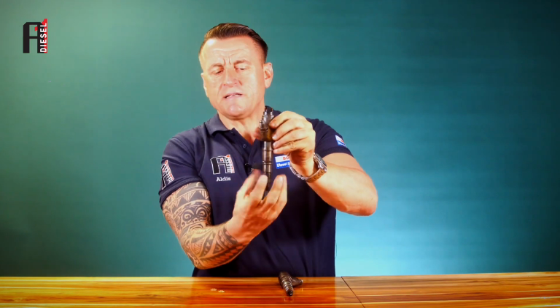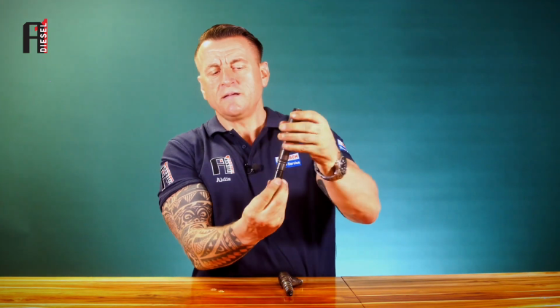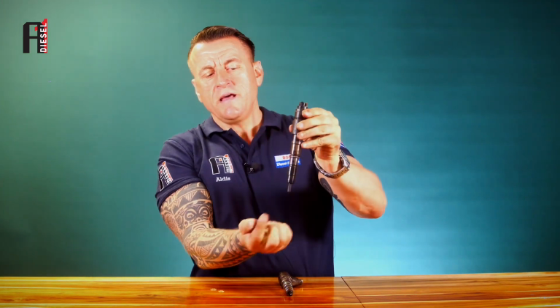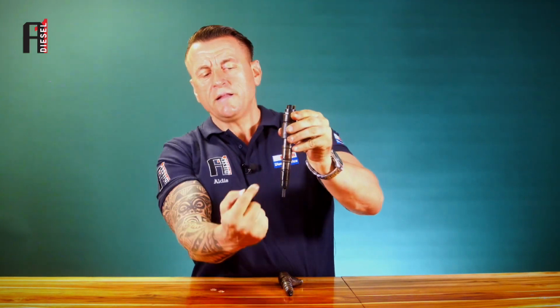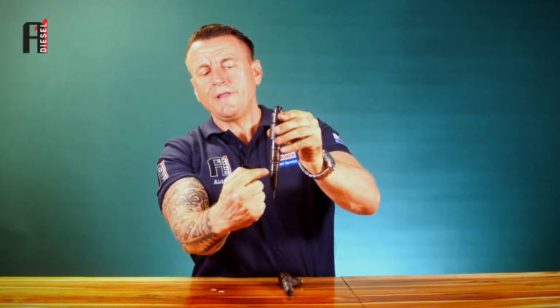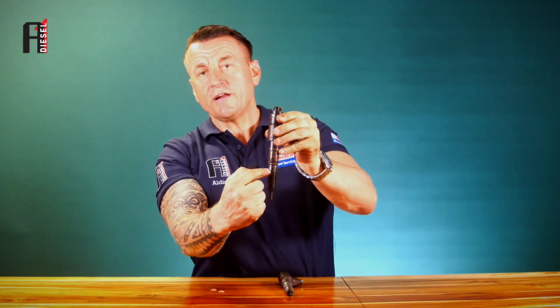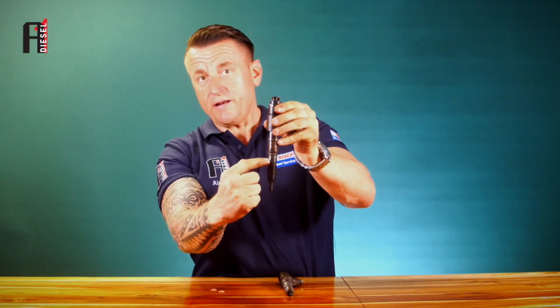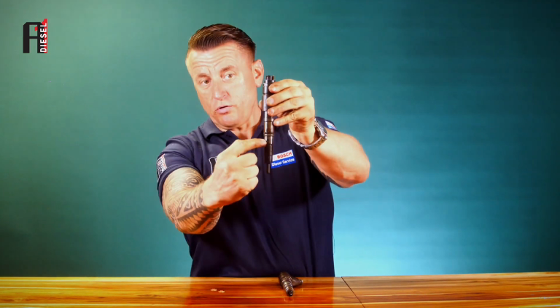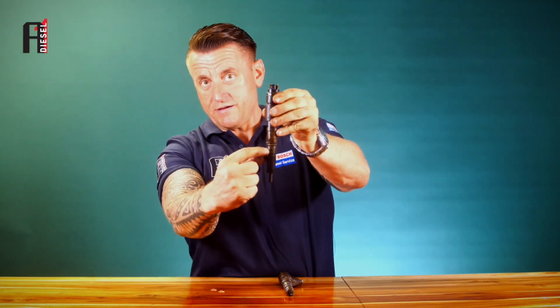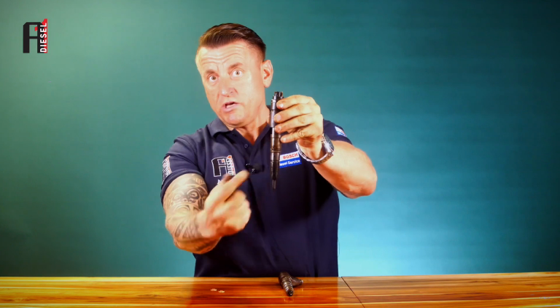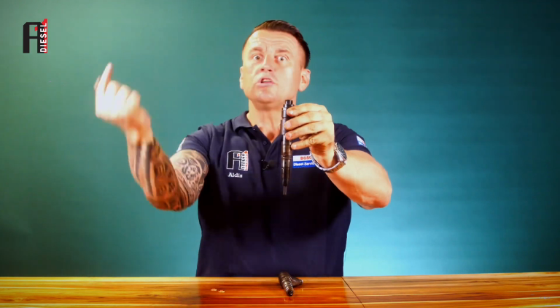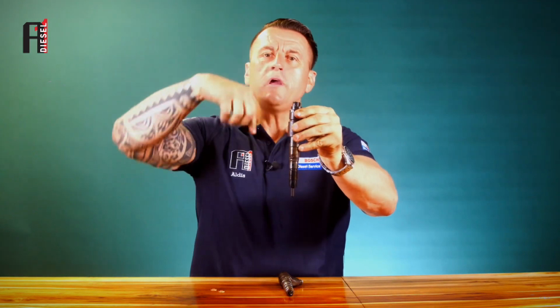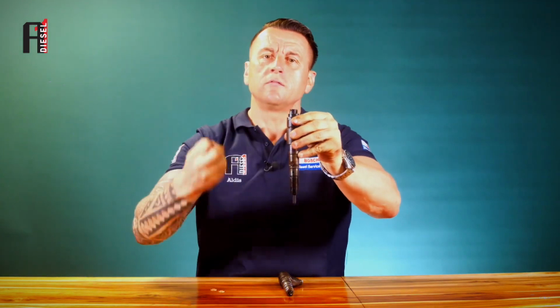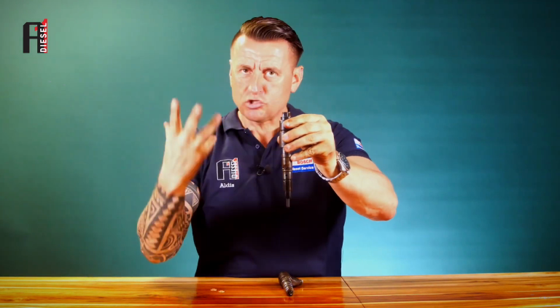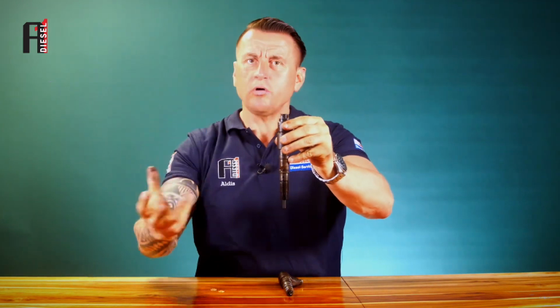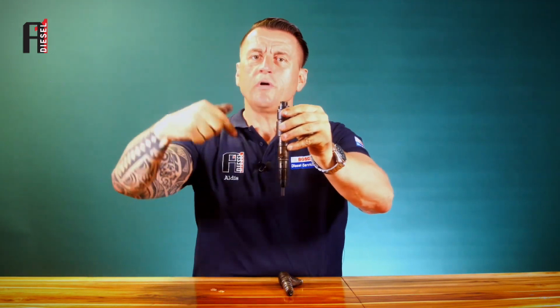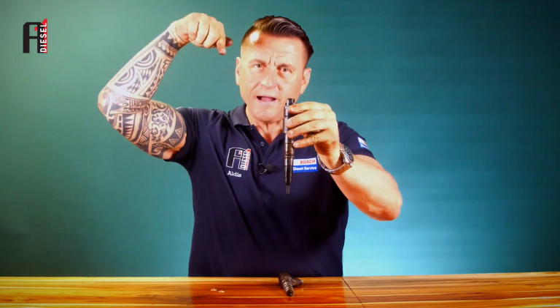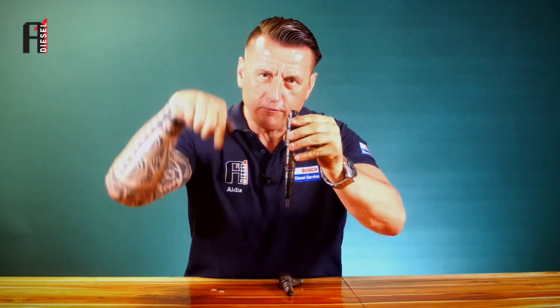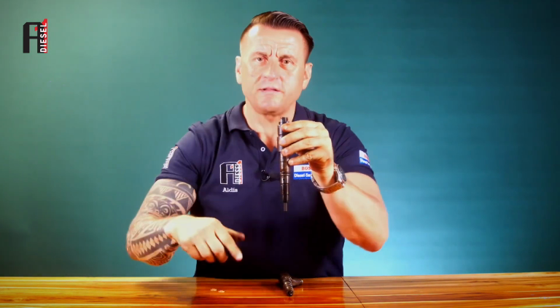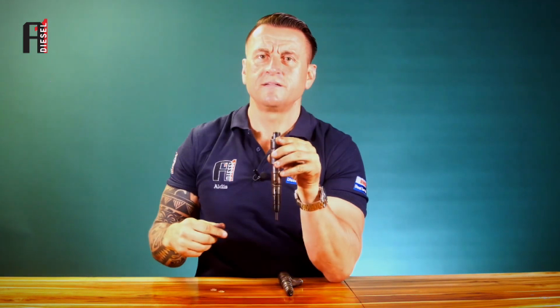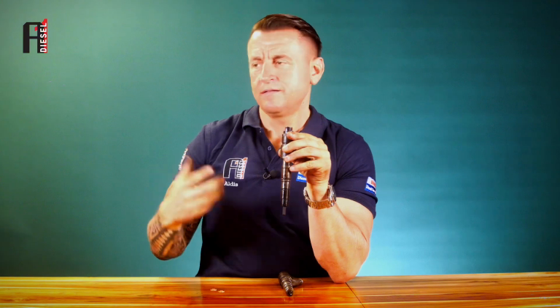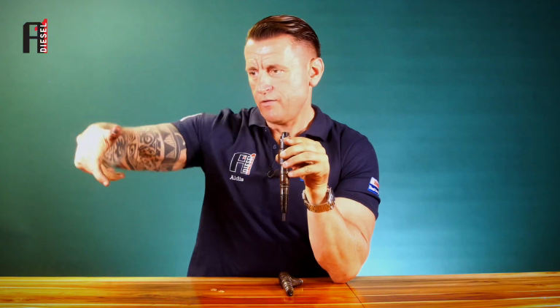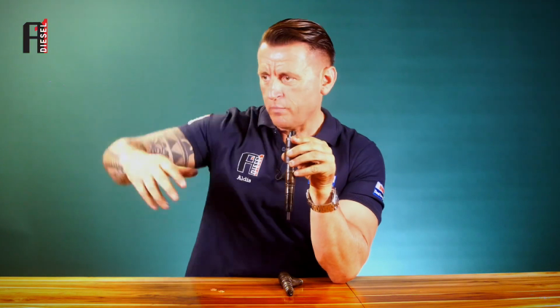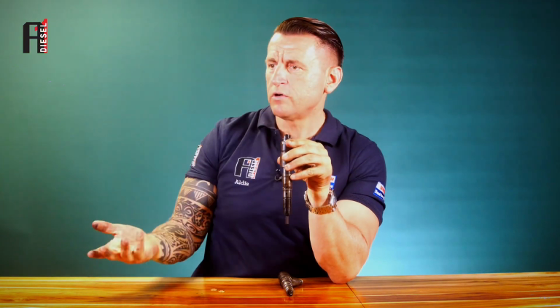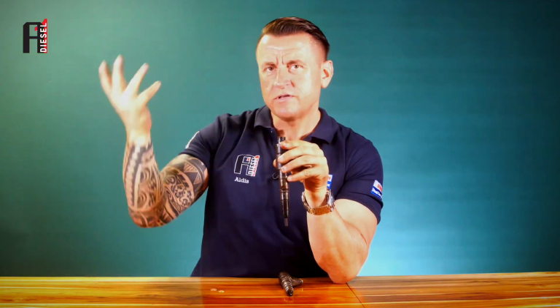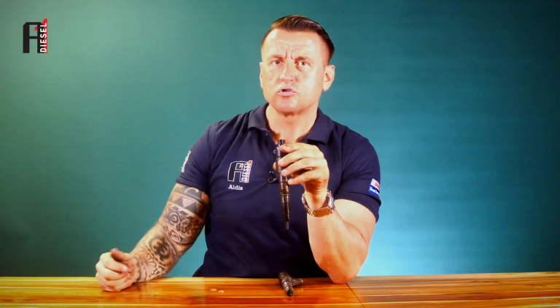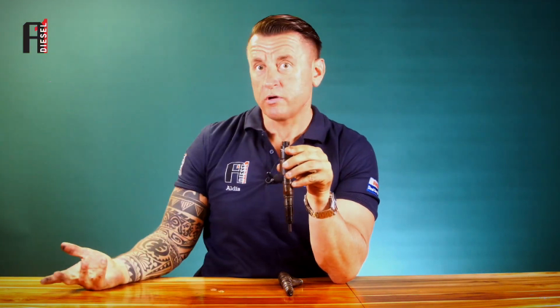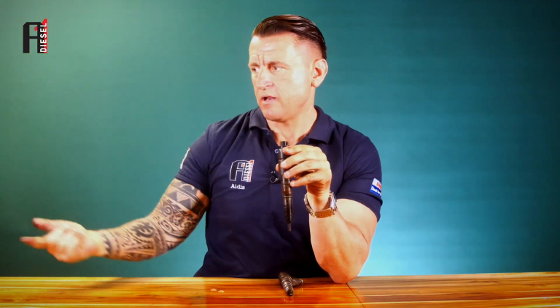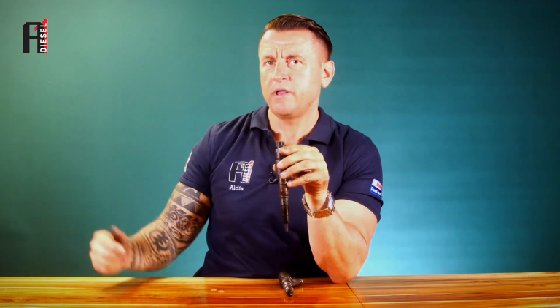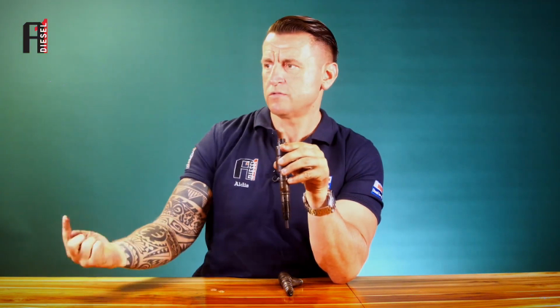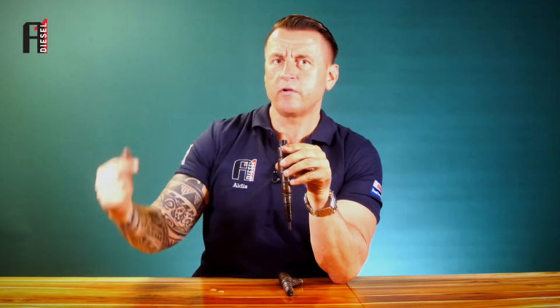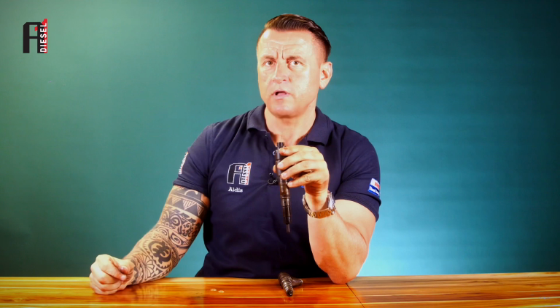What happens is the gases are passing through, and through the return hole here, that smoke is going back to the fuel tank. When we open the fuel tank, we see smoke coming out — just like from an exhaust — but from our fuel tank.